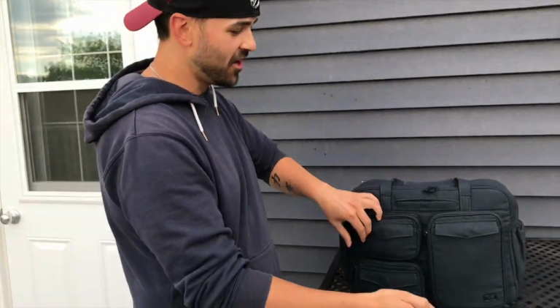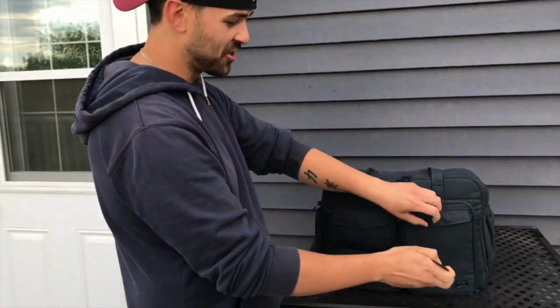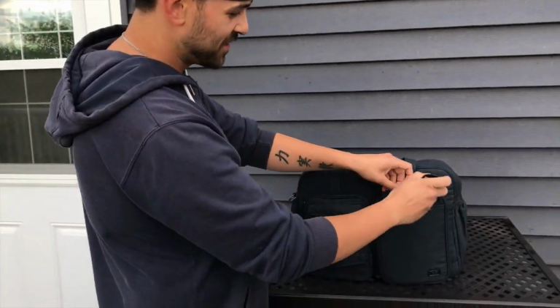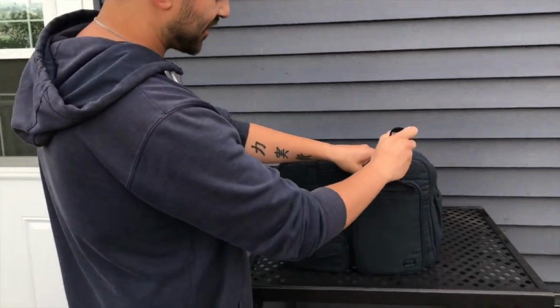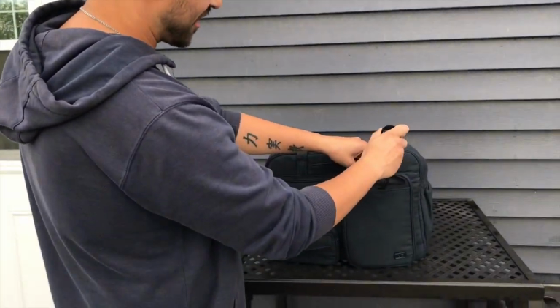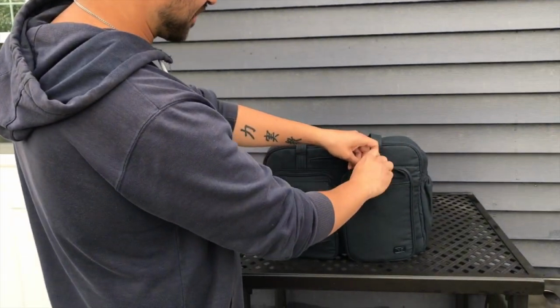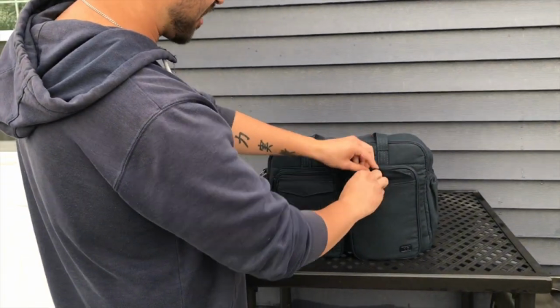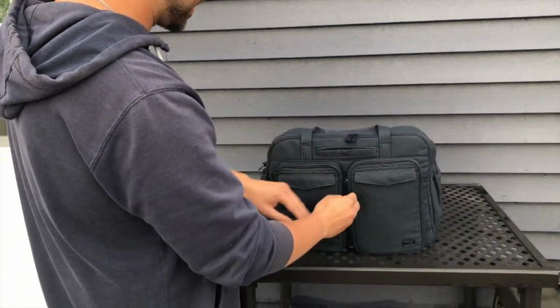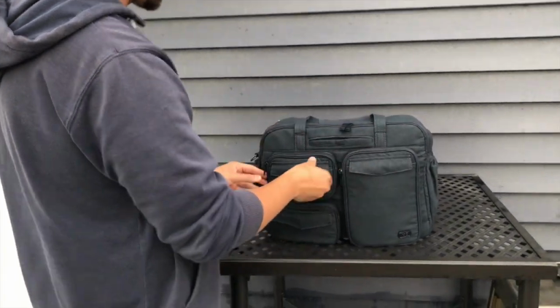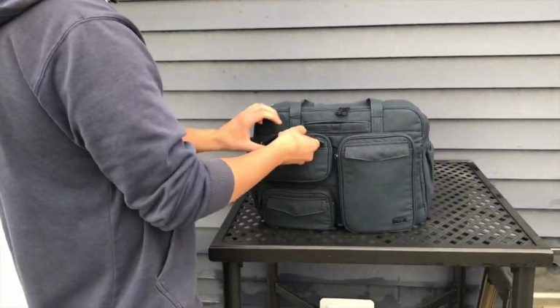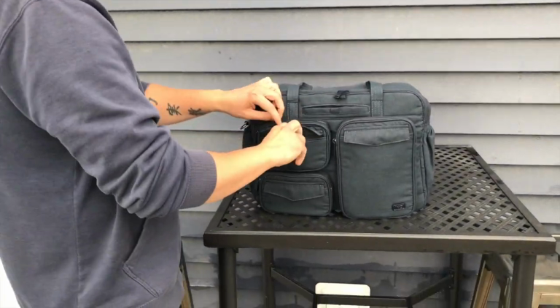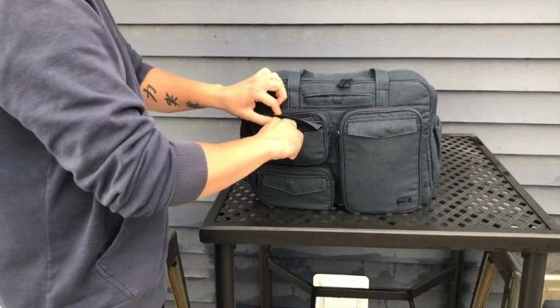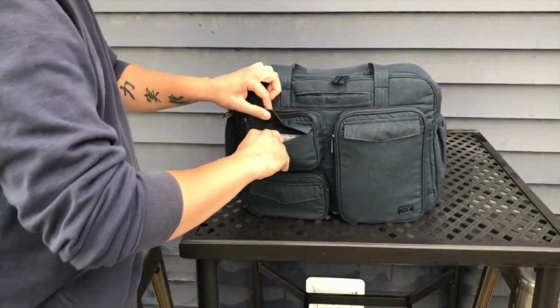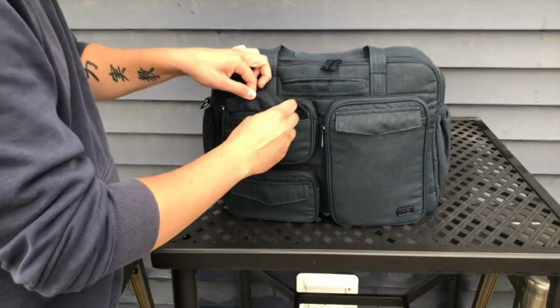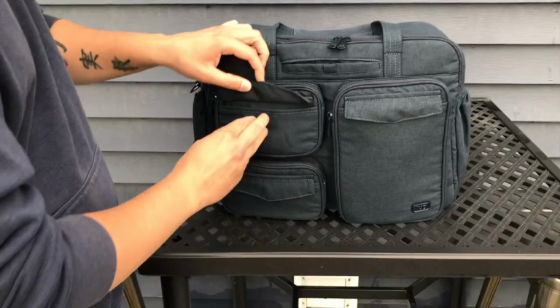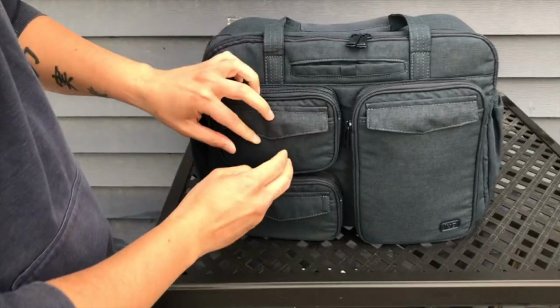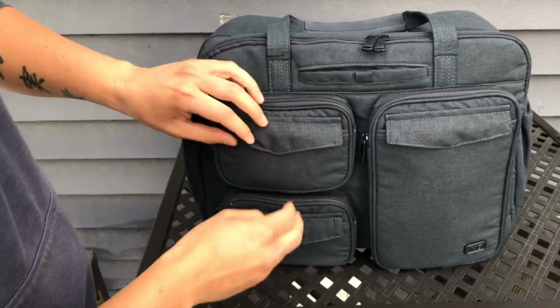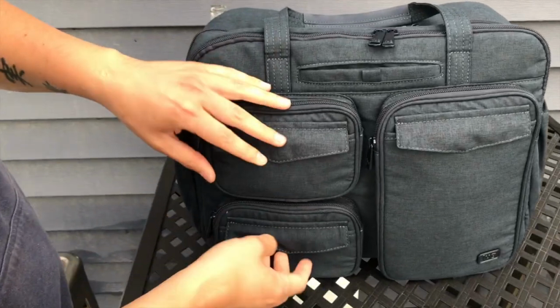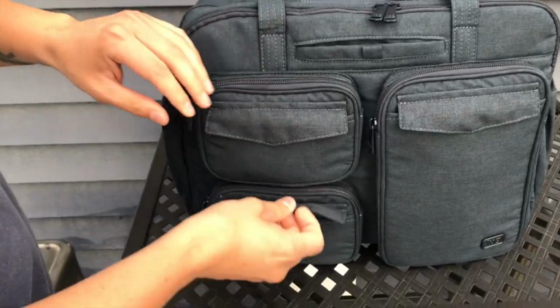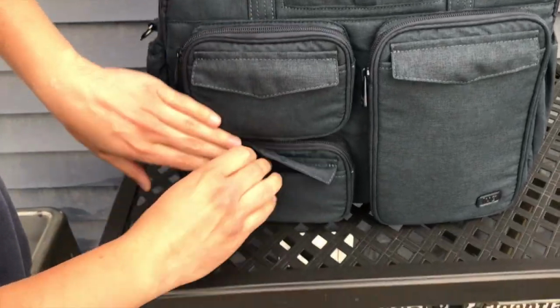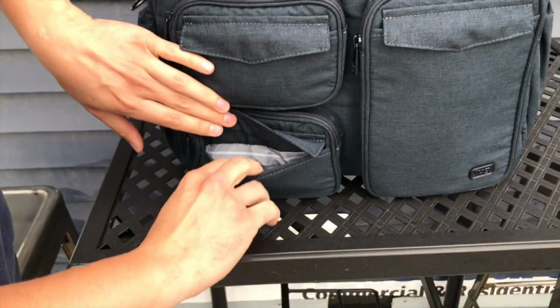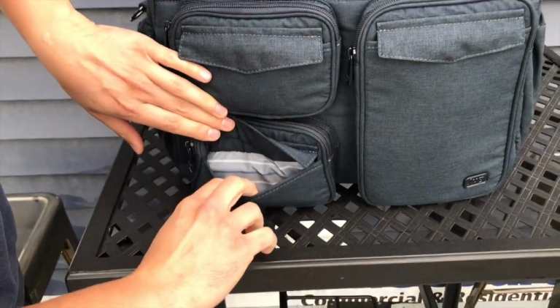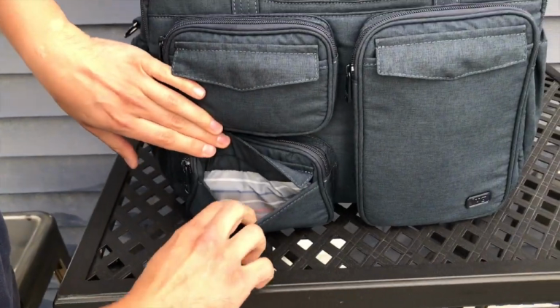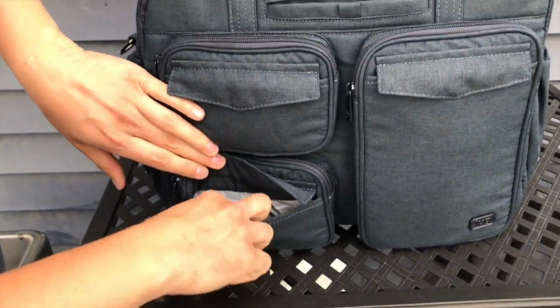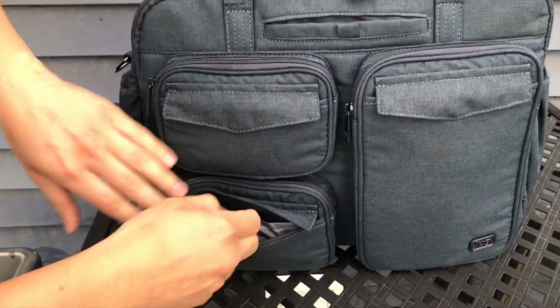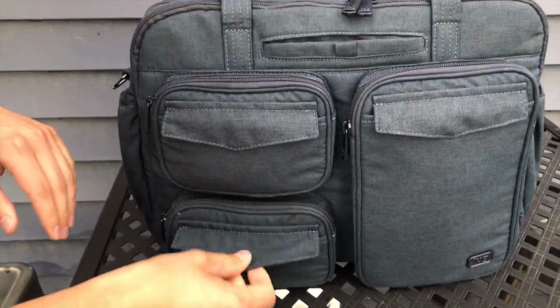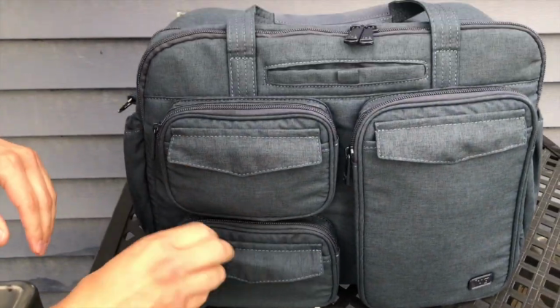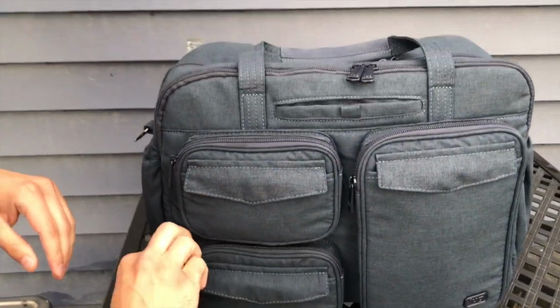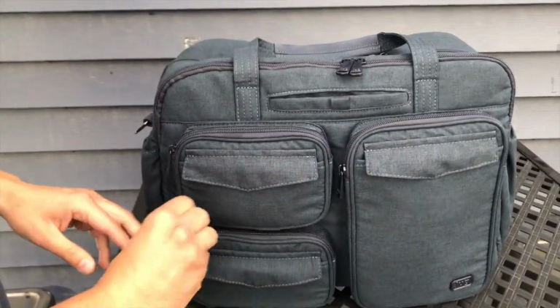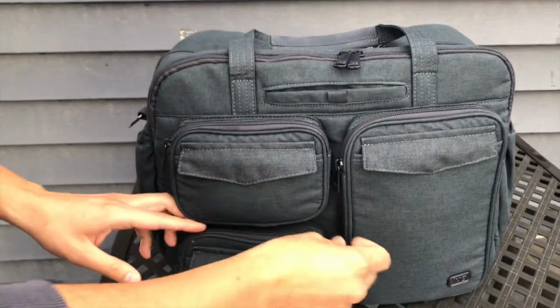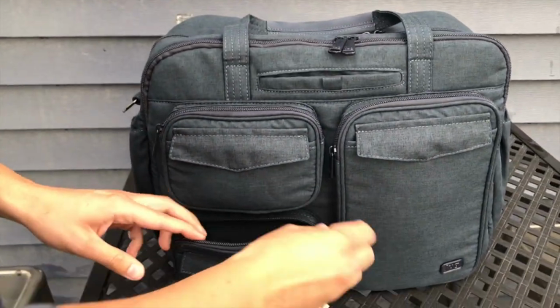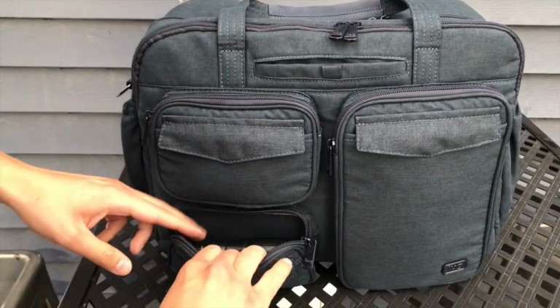Also lots of other pockets. This one's magnetic too — I just noticed that. These are all magnetic, people. Put some screws in there, nails, whatever you want.